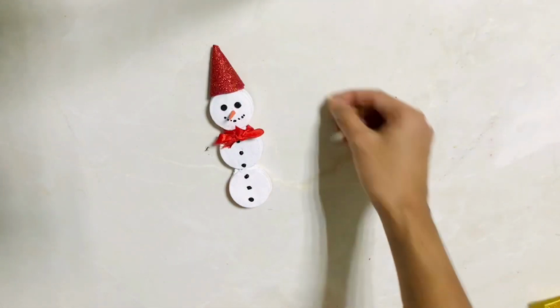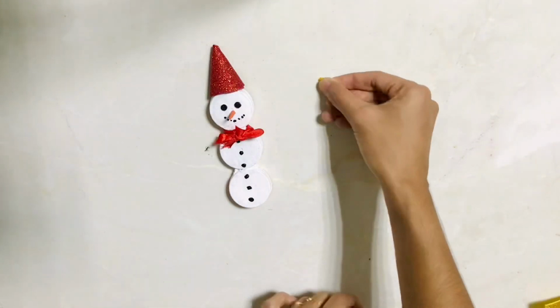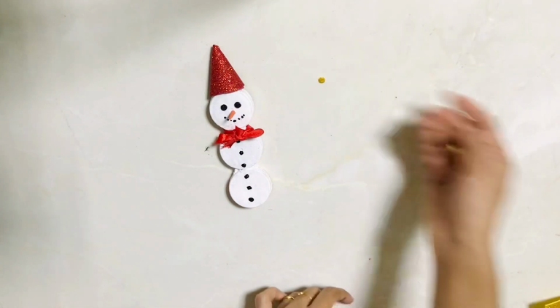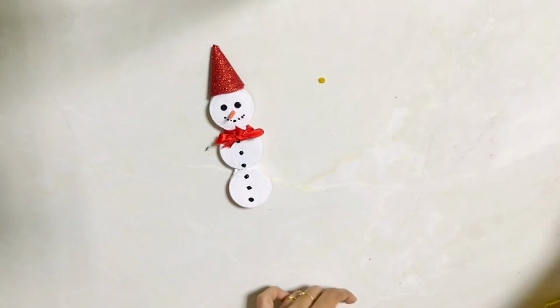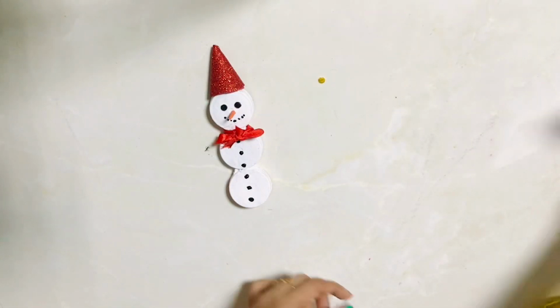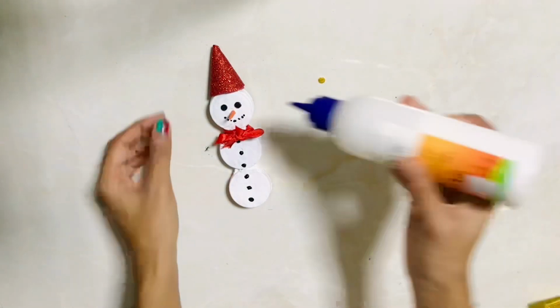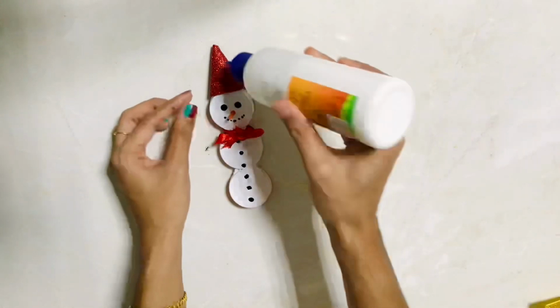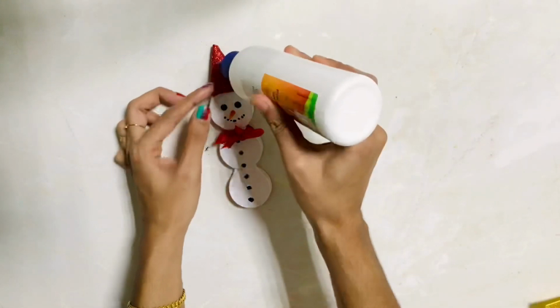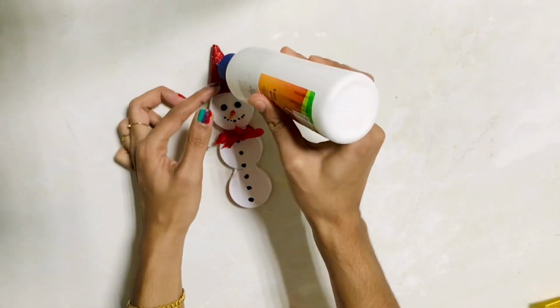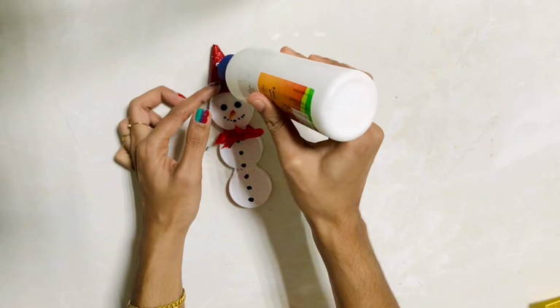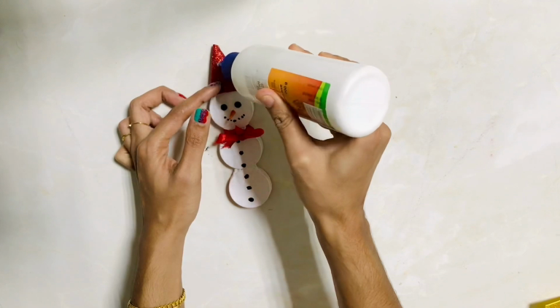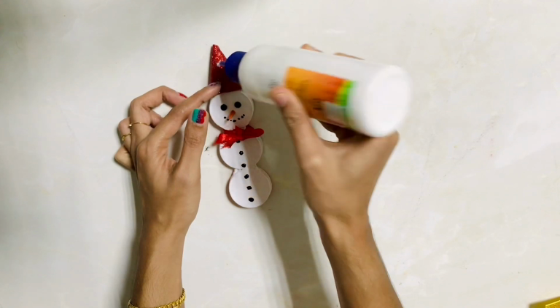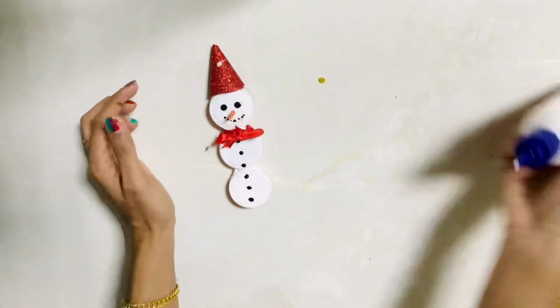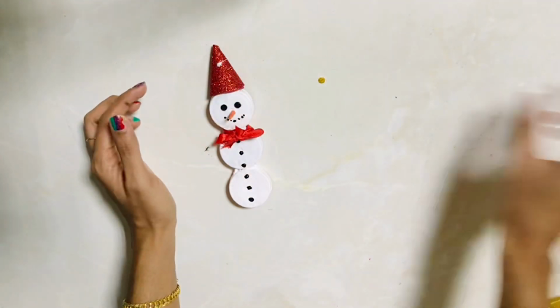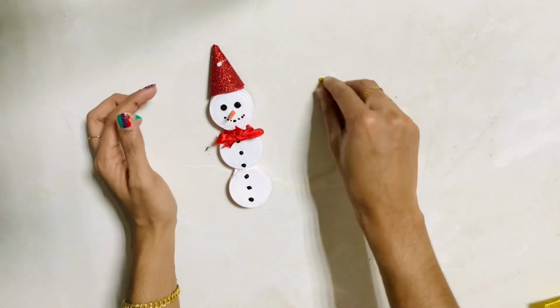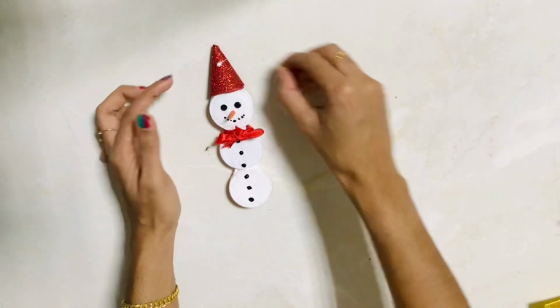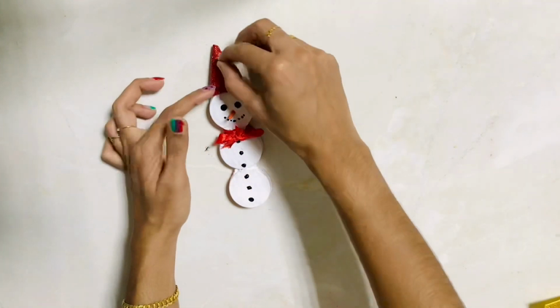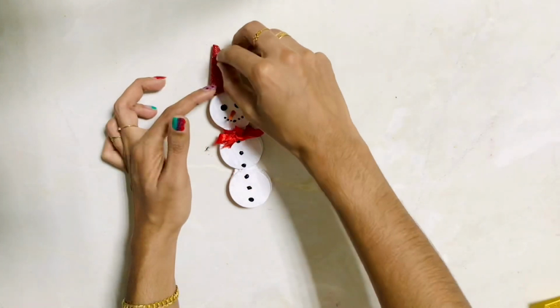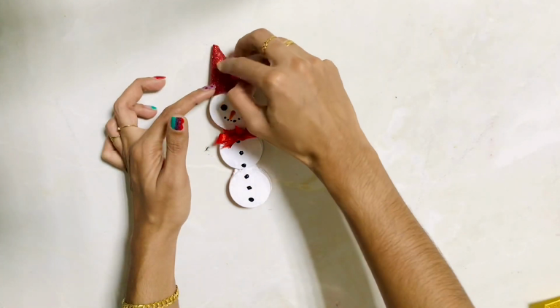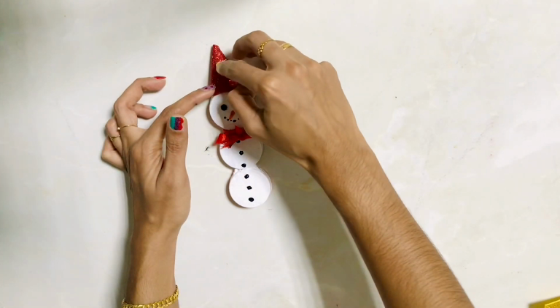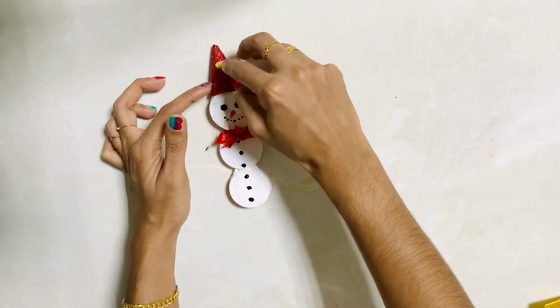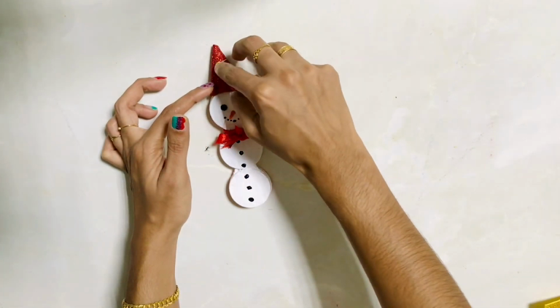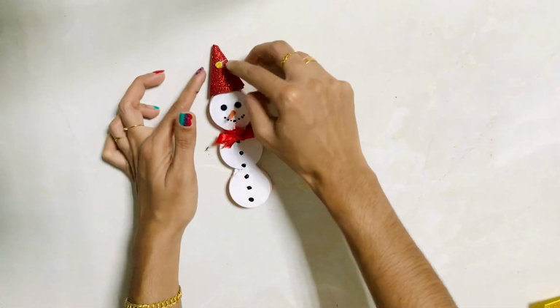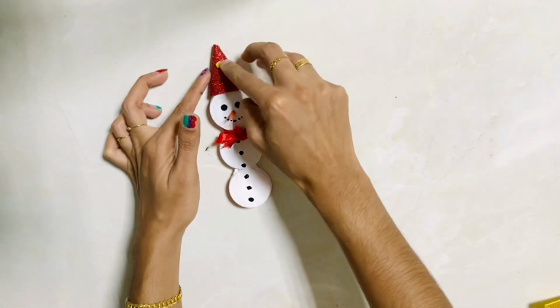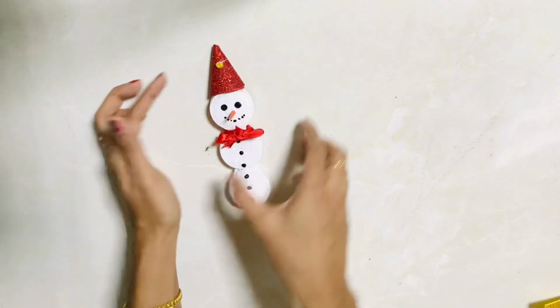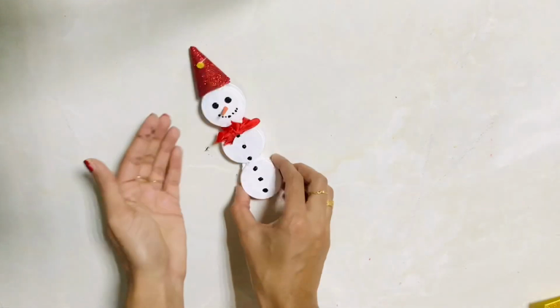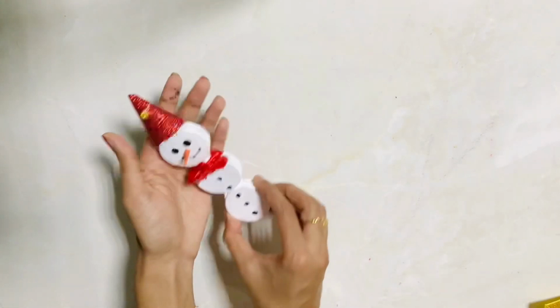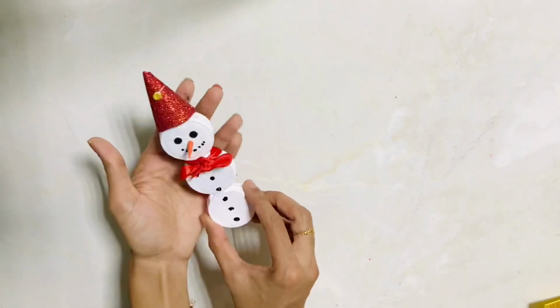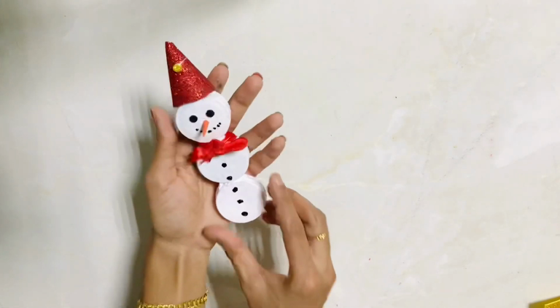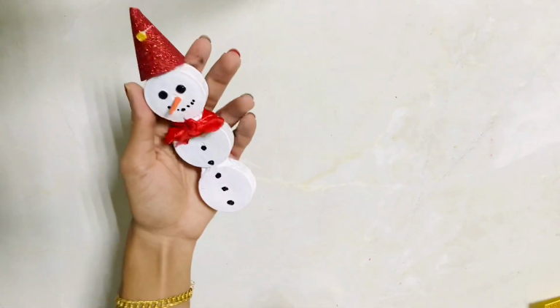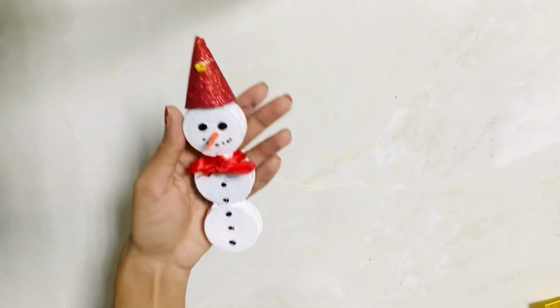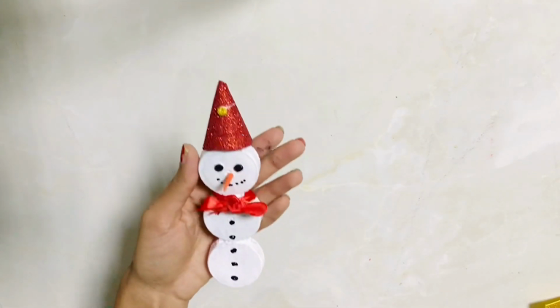Now we have set the snowman here. If you like that, I will put a glitter foam sheet on a yellow color sheet. This is why we have cut it with the punching machine. Now we have a cute eye.